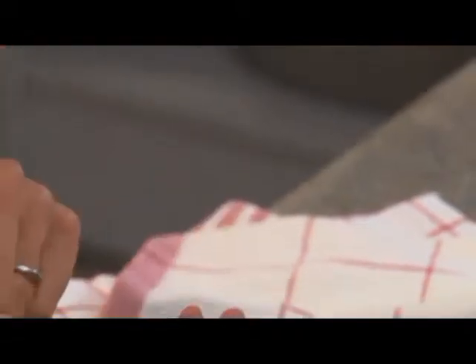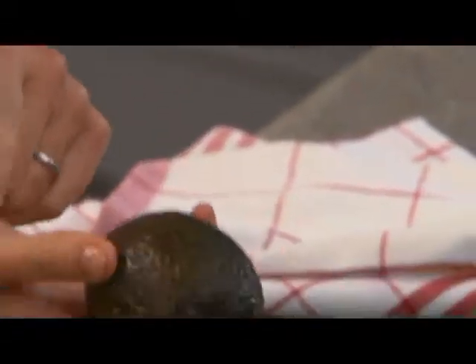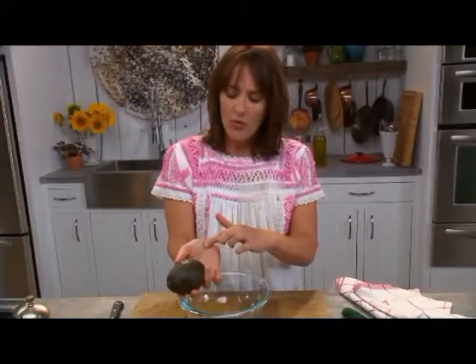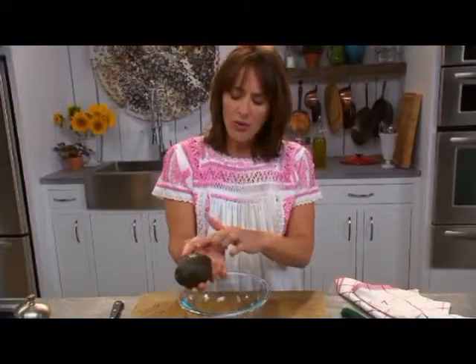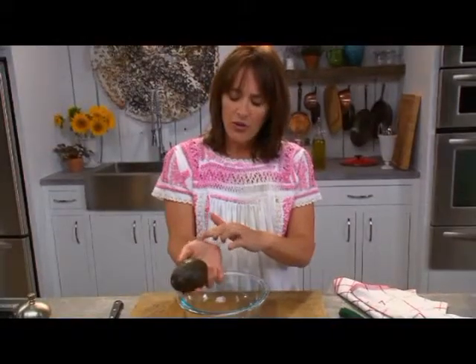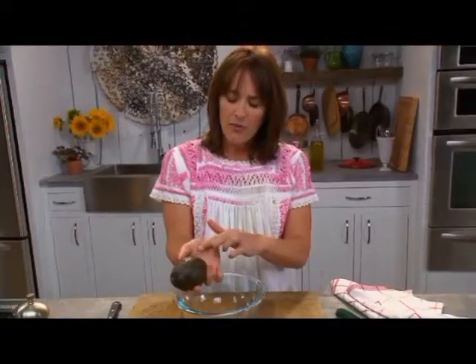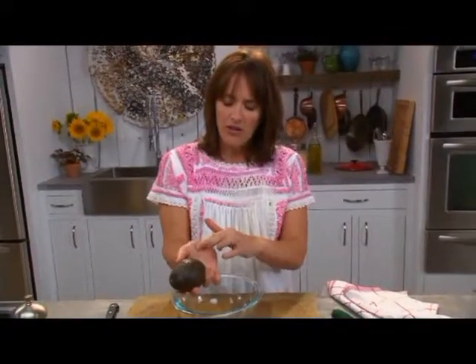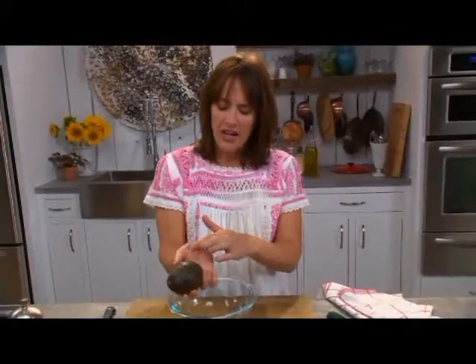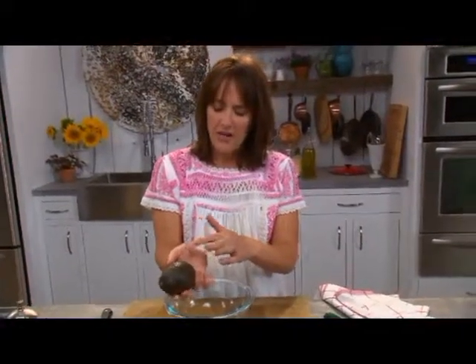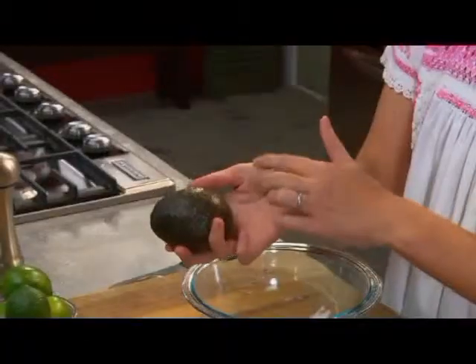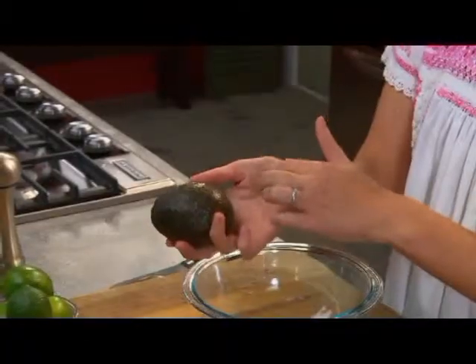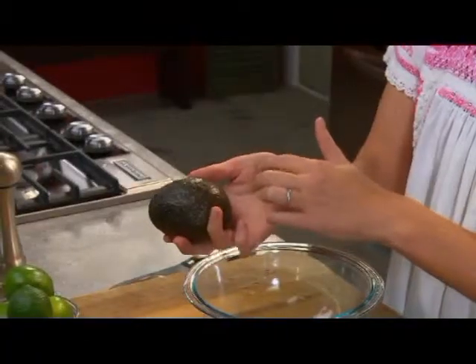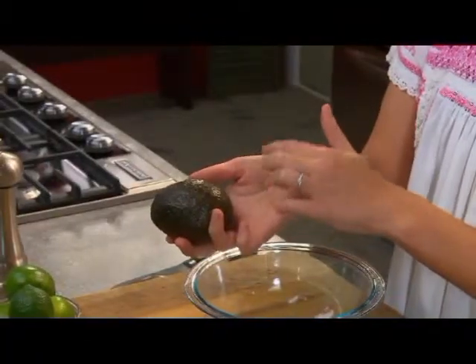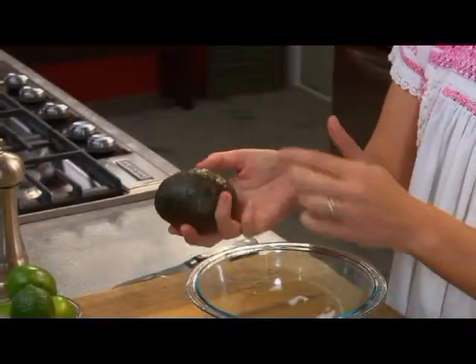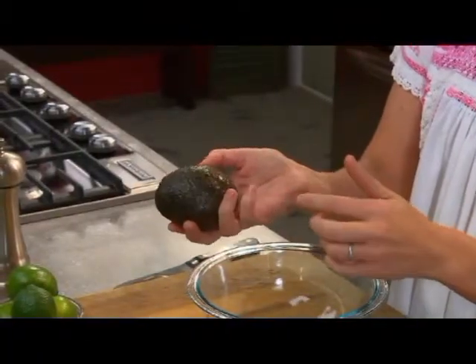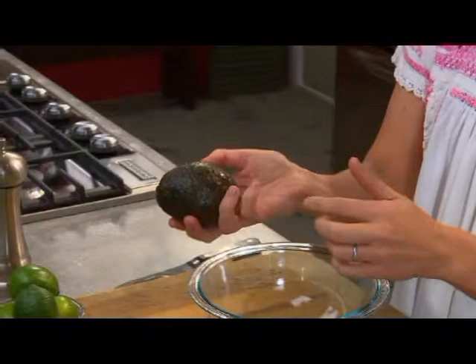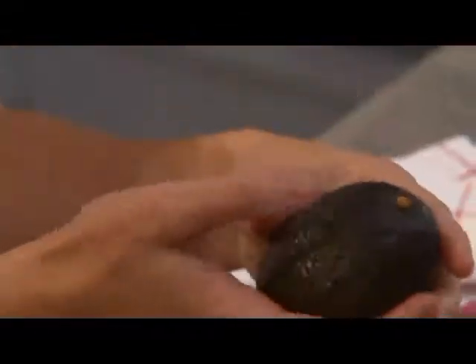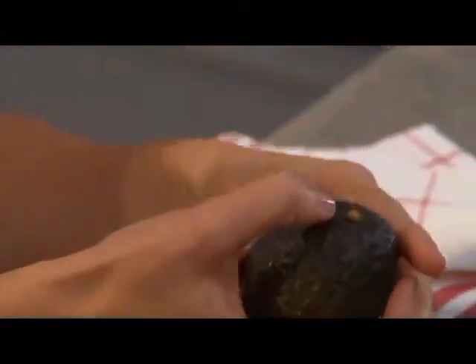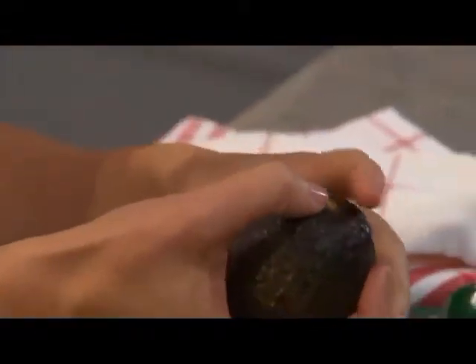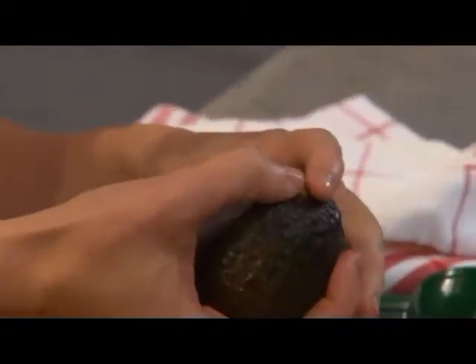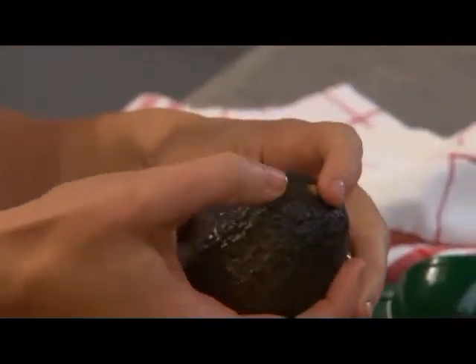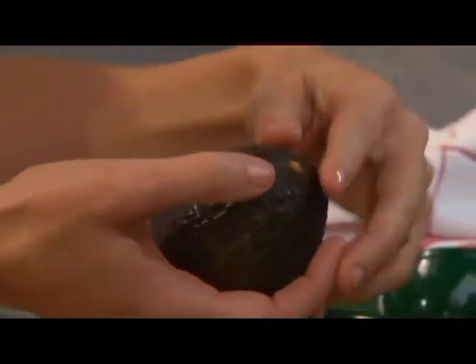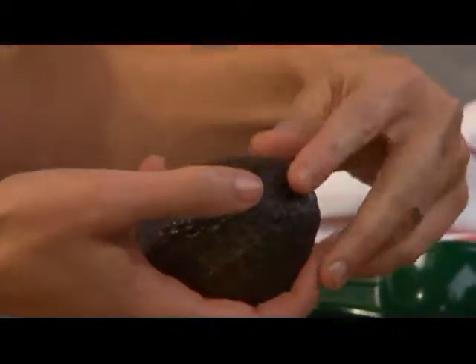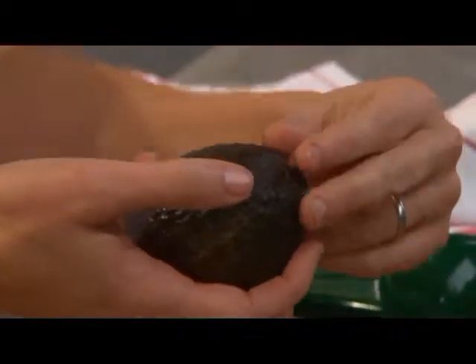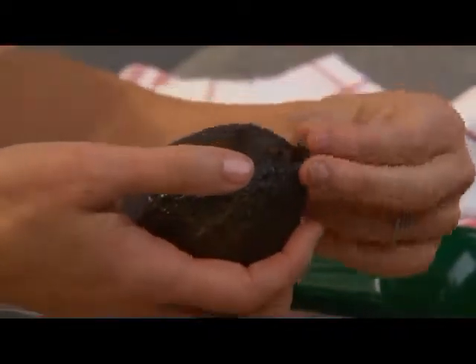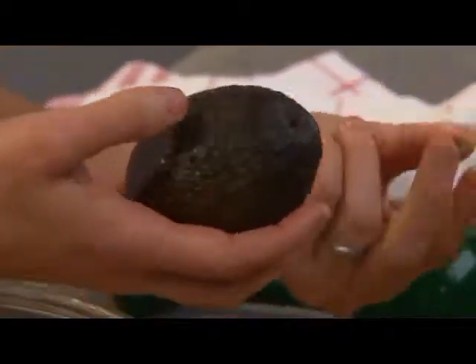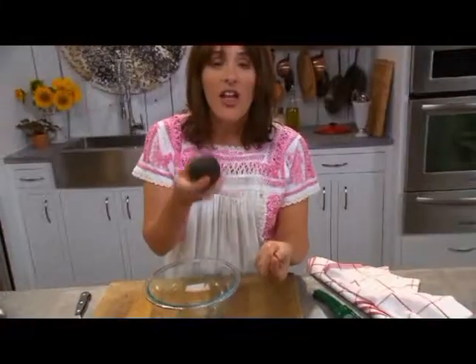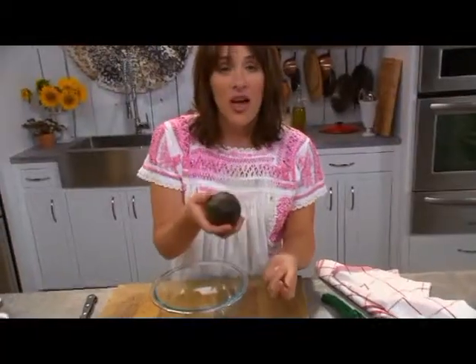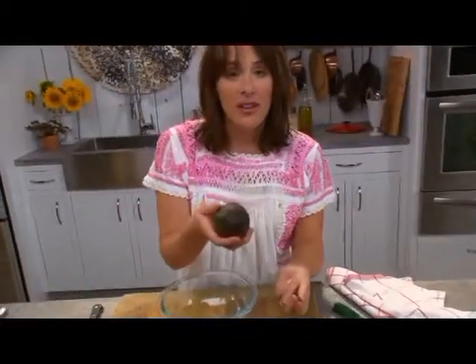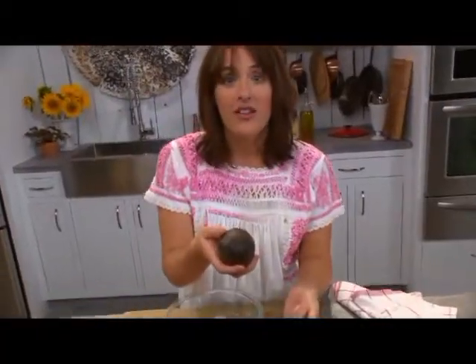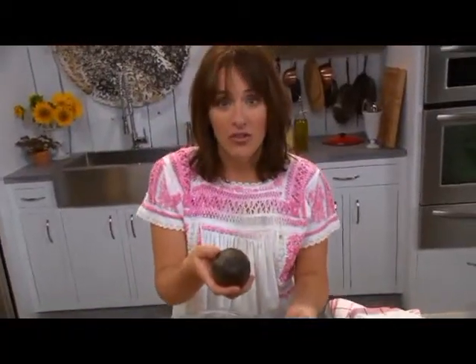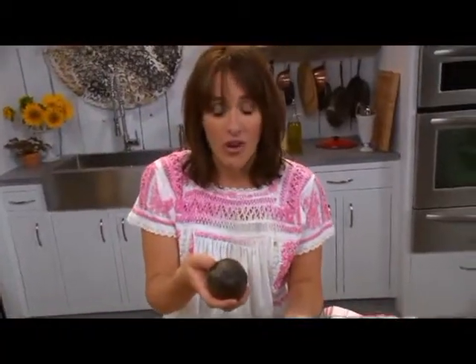you want it to be soft but not too soft. It's almost like right where your thumb meets your hand — you want it to kind of push back a little bit. And if the tip pops off like that, that means it's good to go.